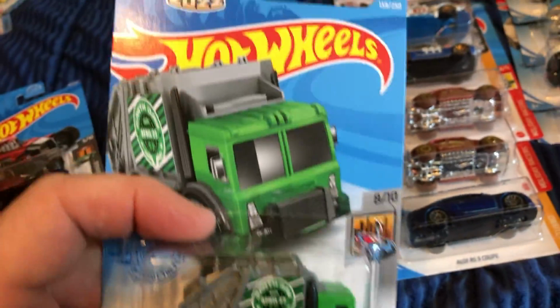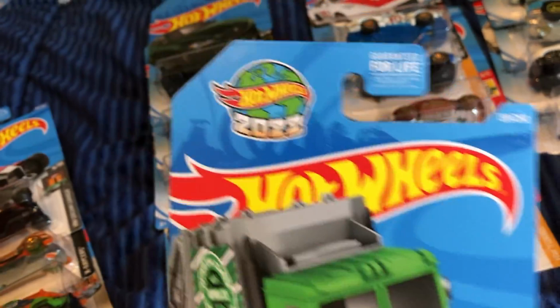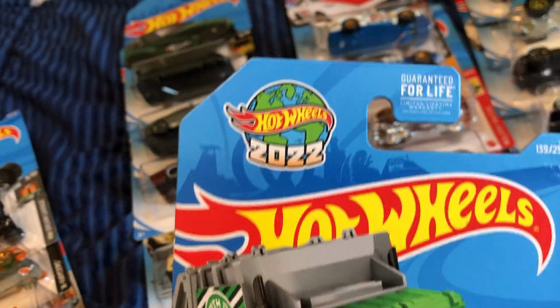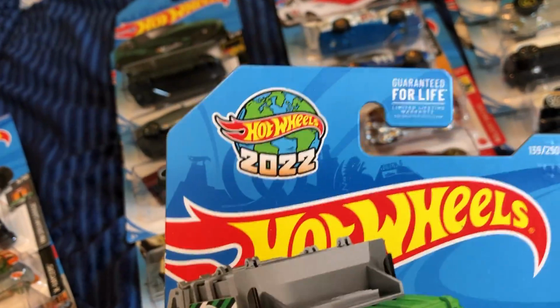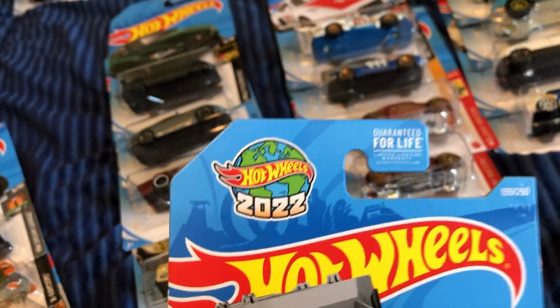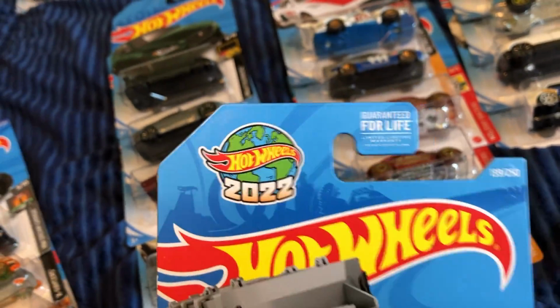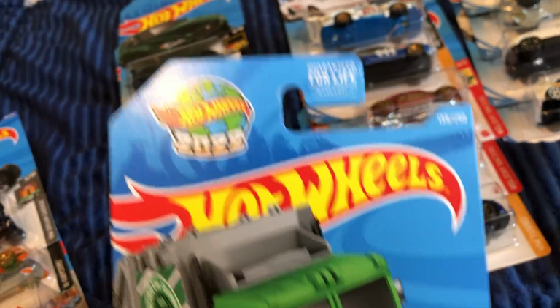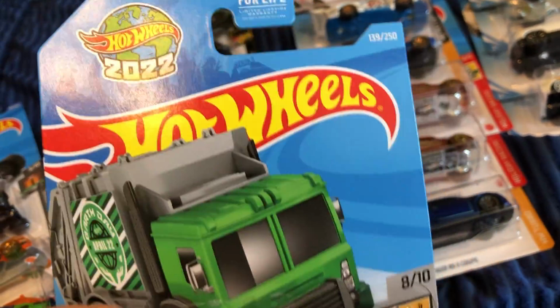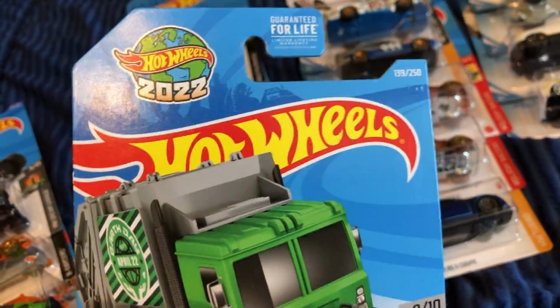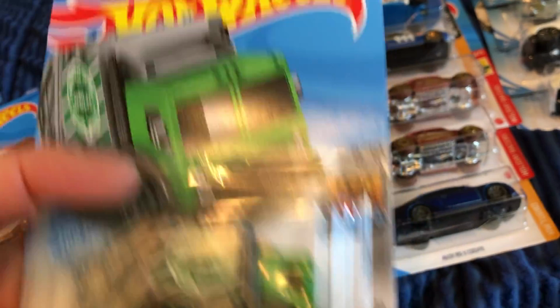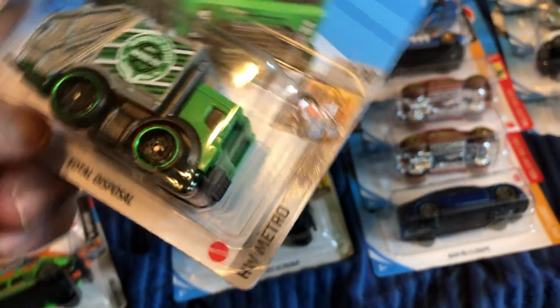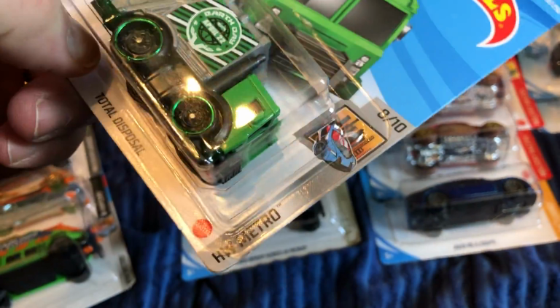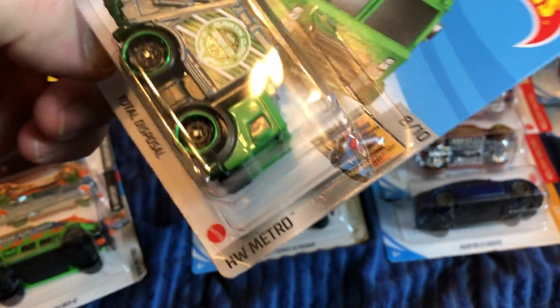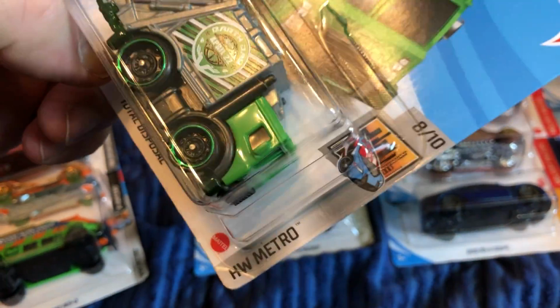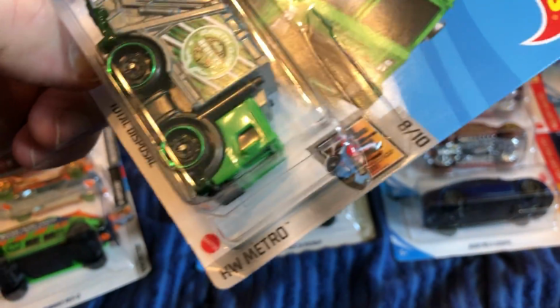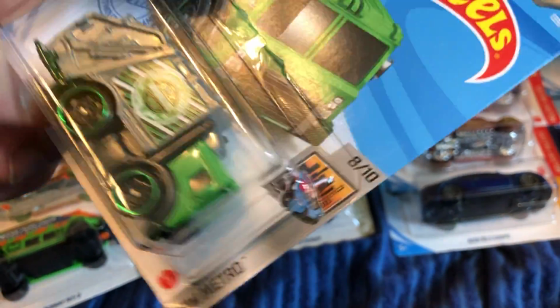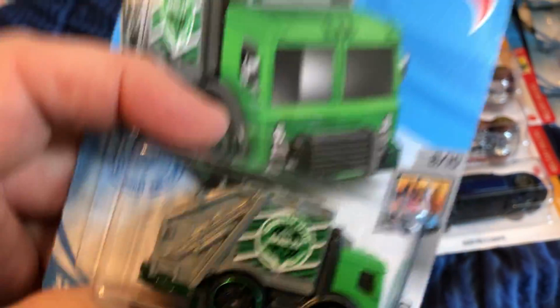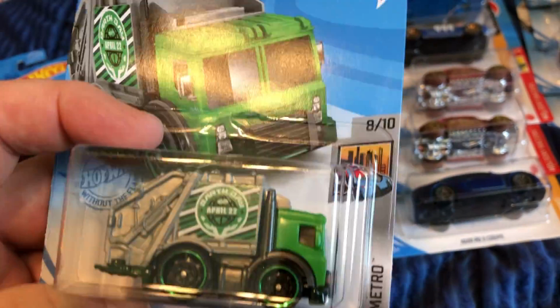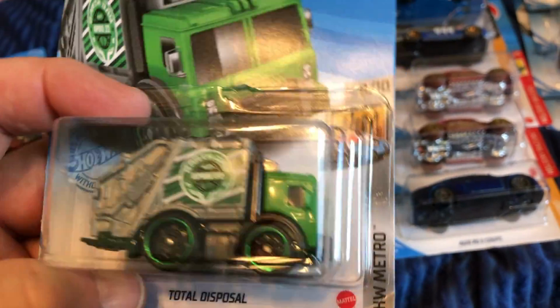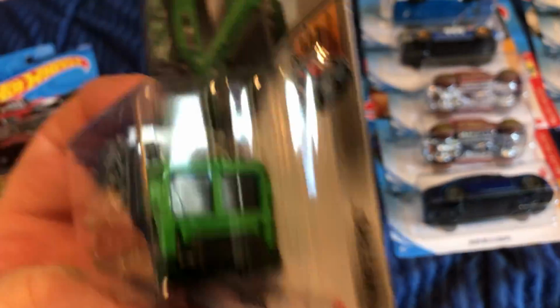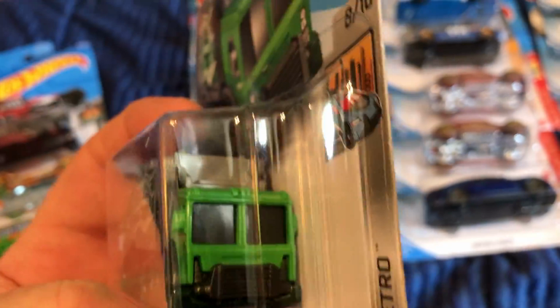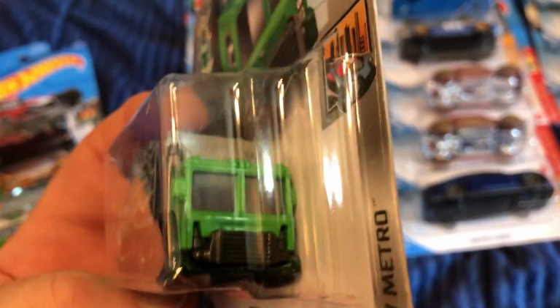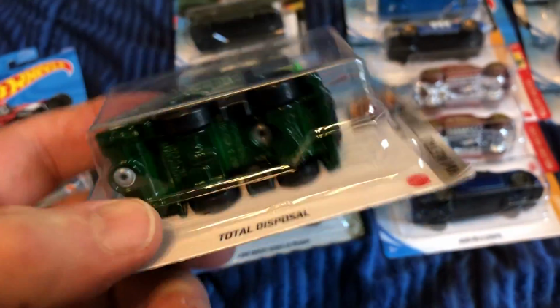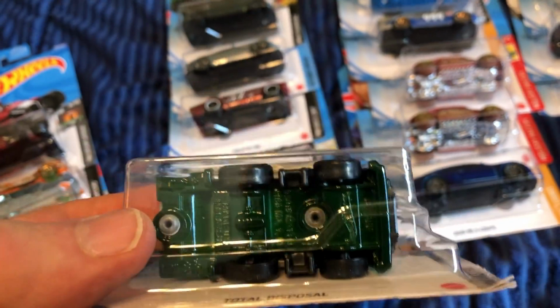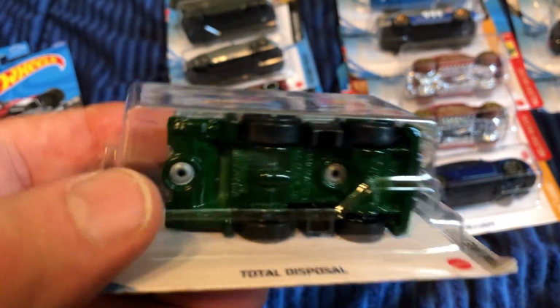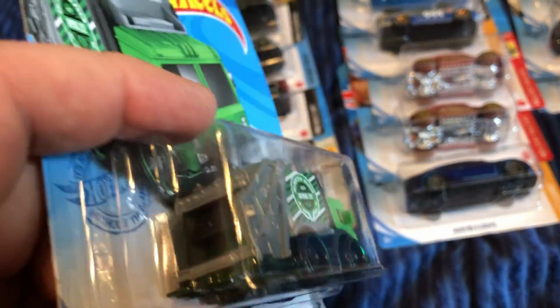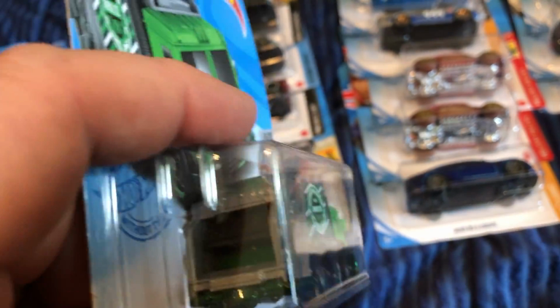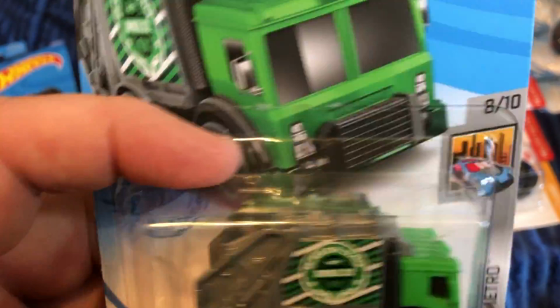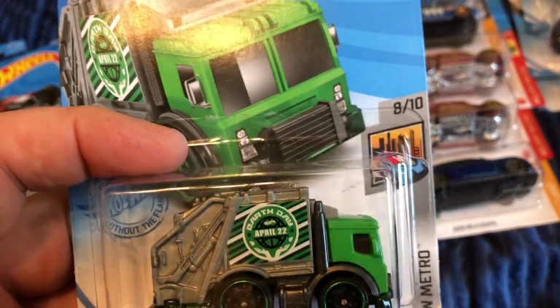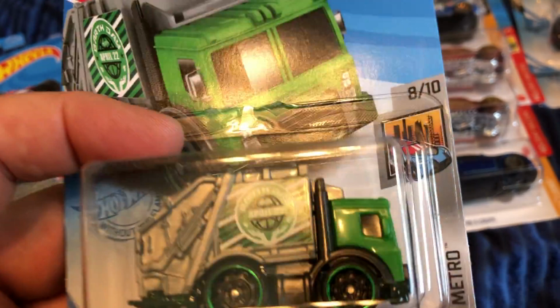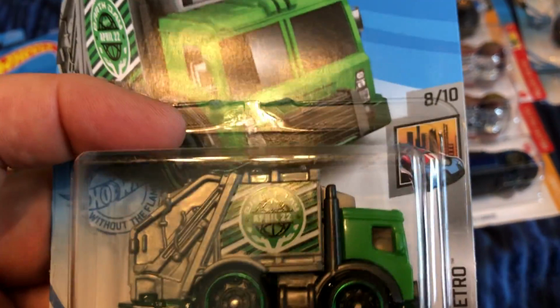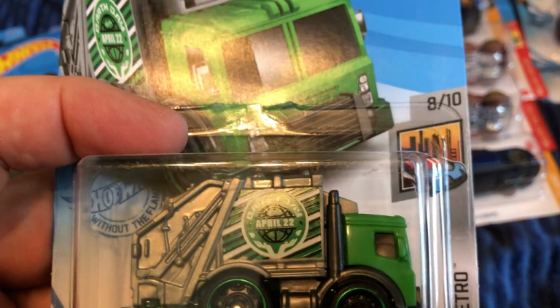Moving on to fantasy — Hot Wheels 2022. I don't know what this is — Hot Wheels Metro. I don't know if I have the first edition or new model of this, but I thought it was kind of cool.